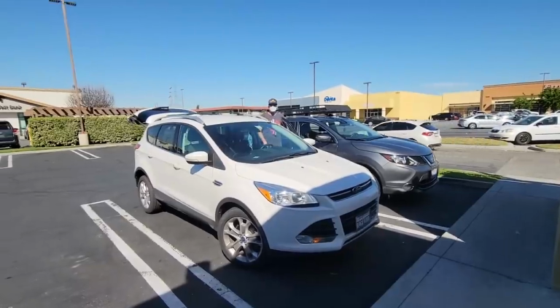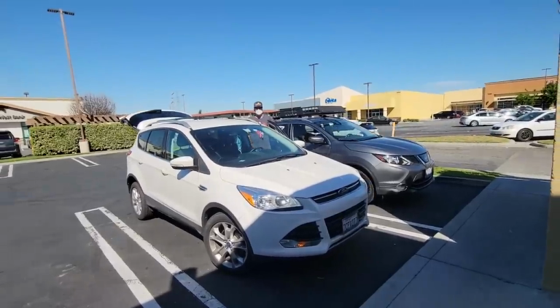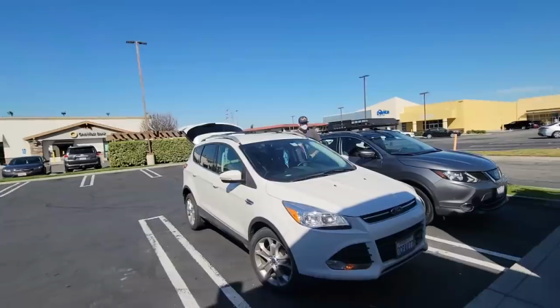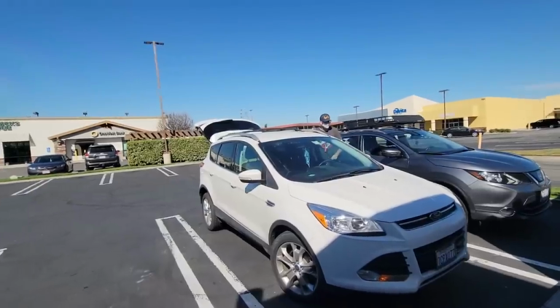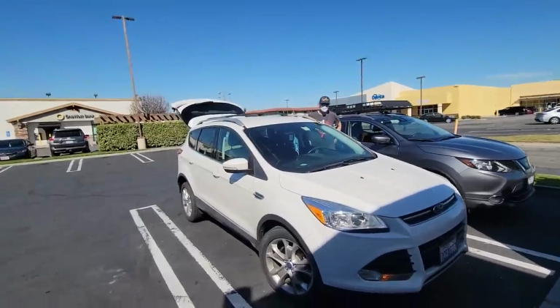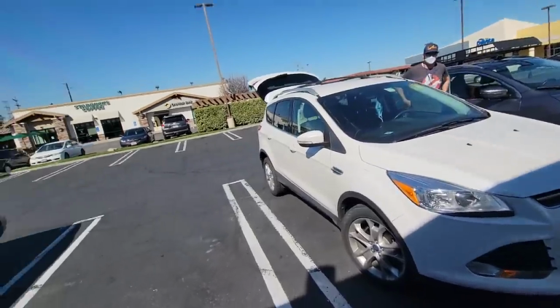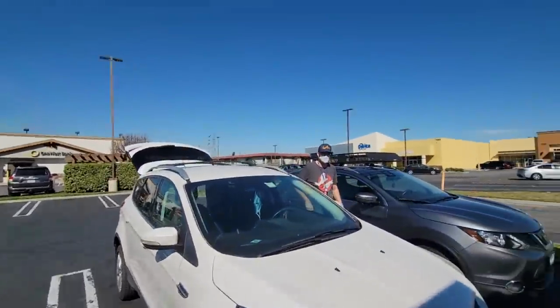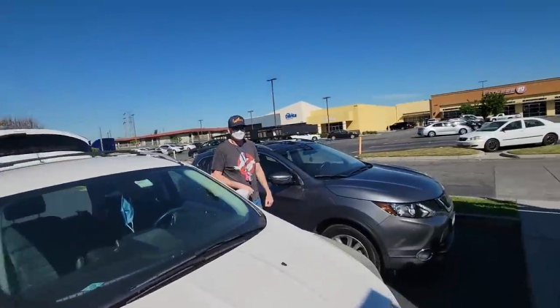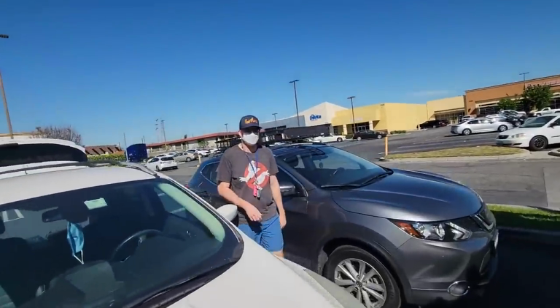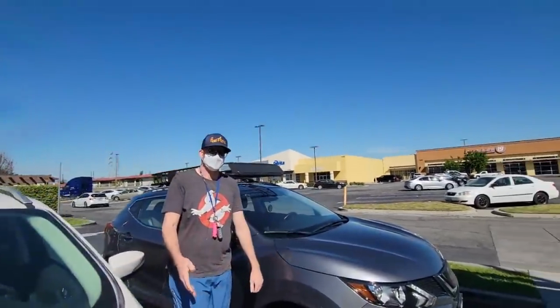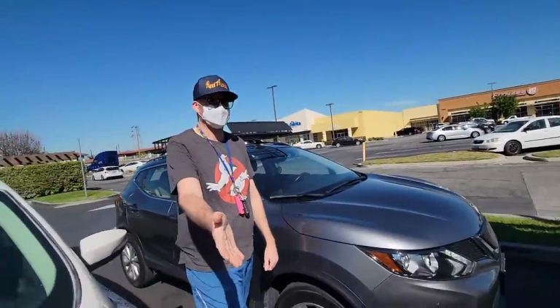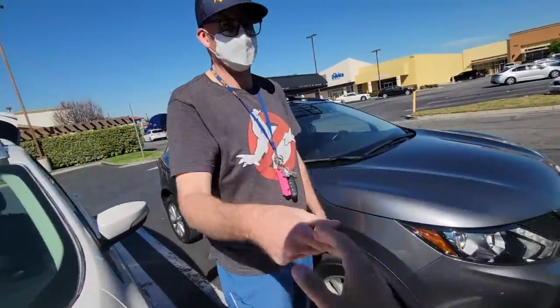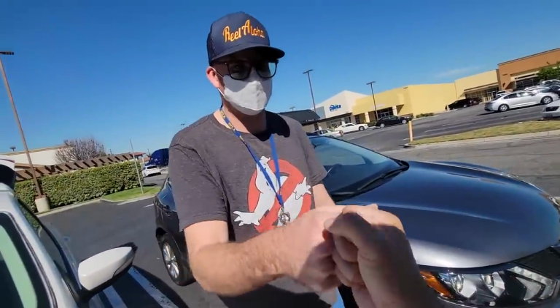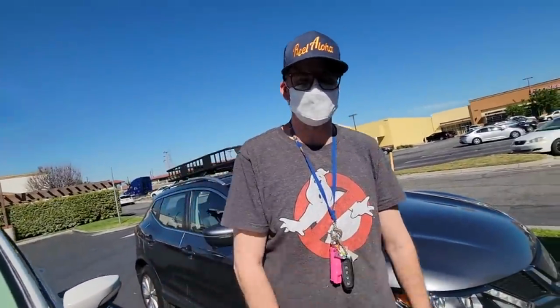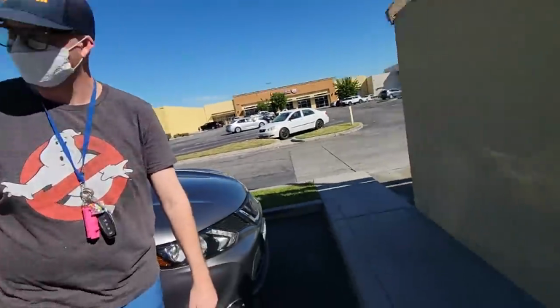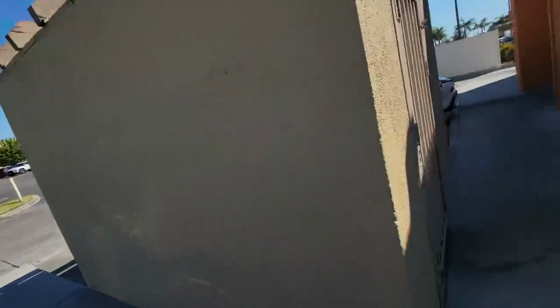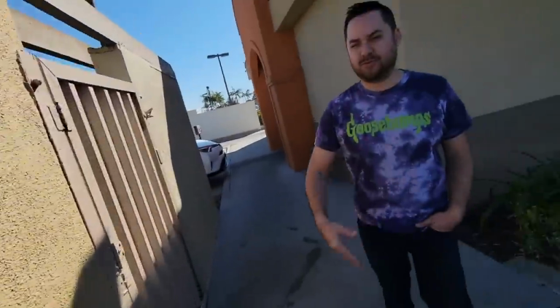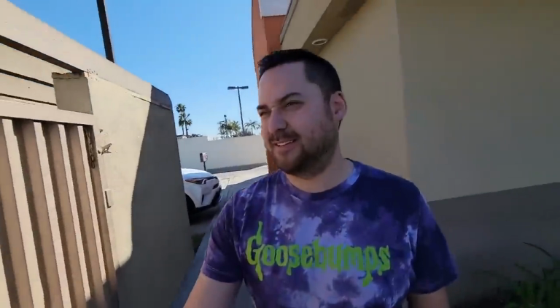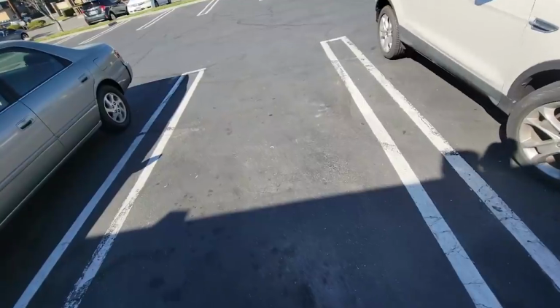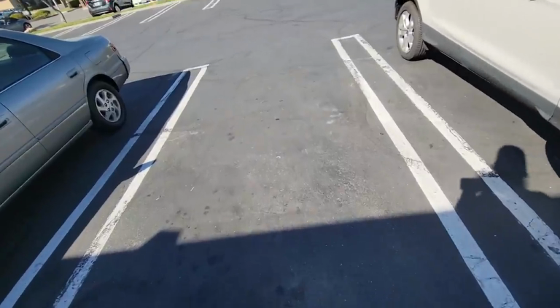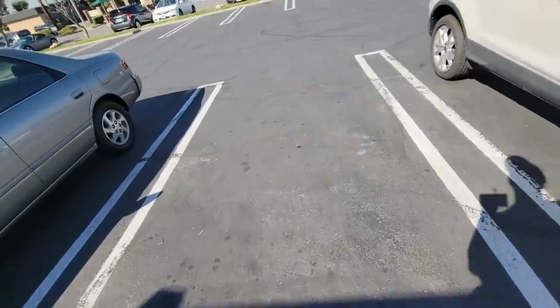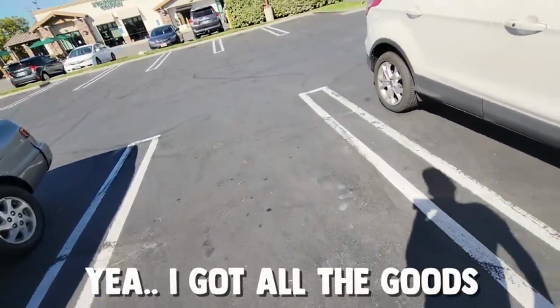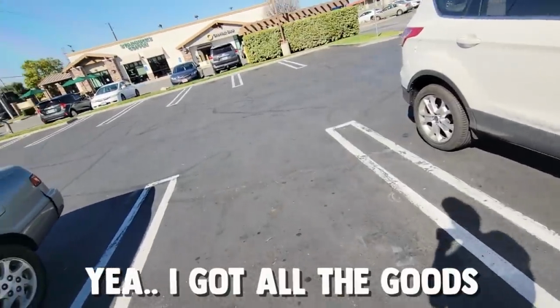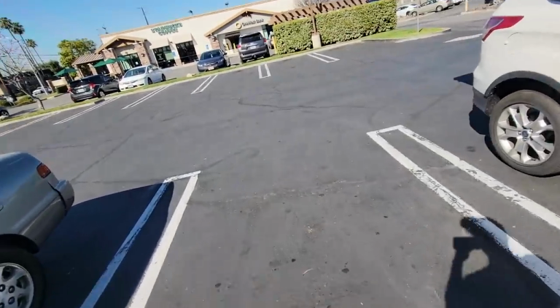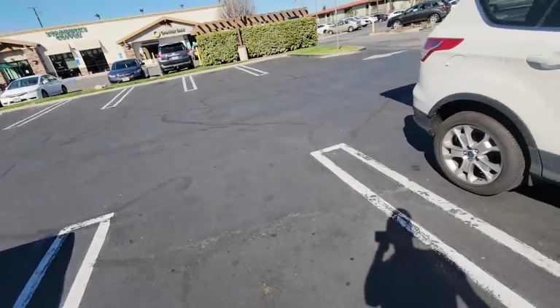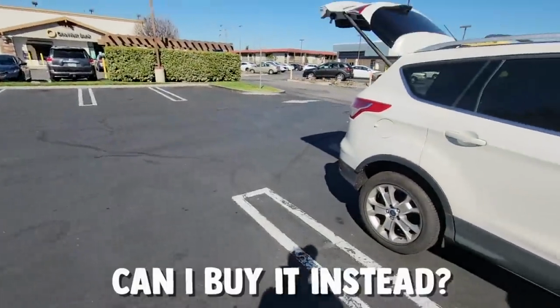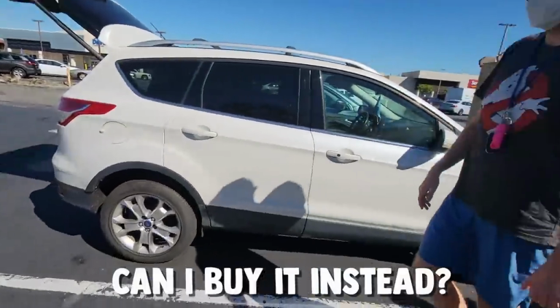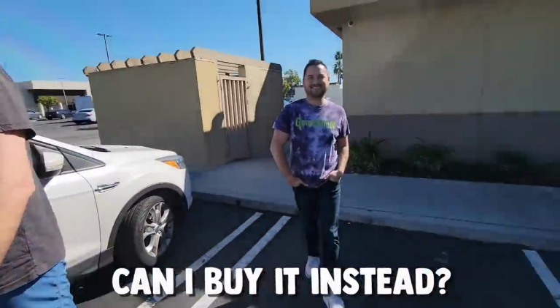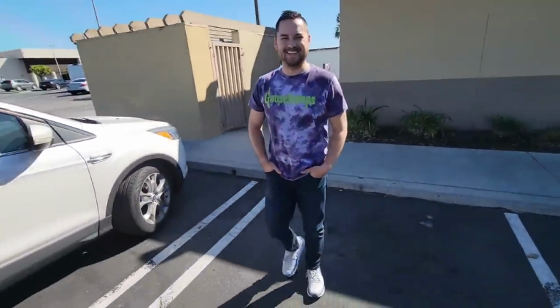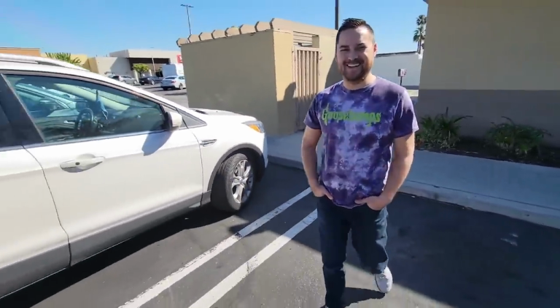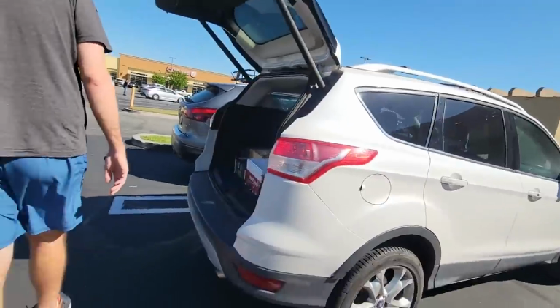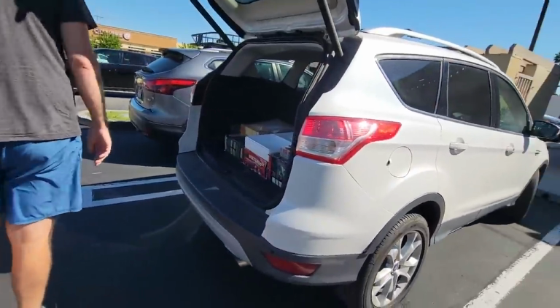What's up, bro? Good to see you again. How are you, man? Good to see you again. I got it rolling again. Good to see you. I got my buddy Rick with me too. We got the goods. Yeah, I got the goods. Can I buy it? Let's get out of here.